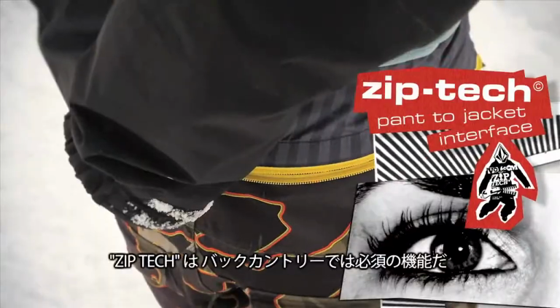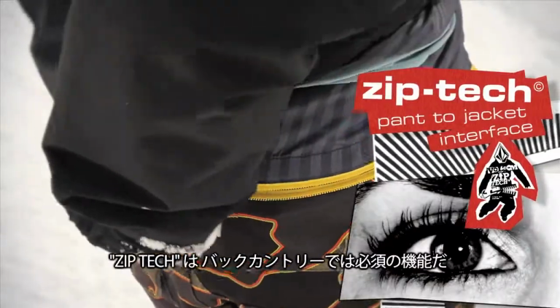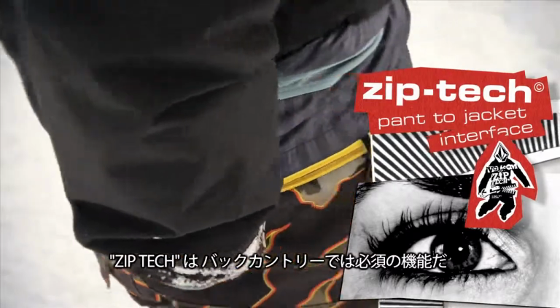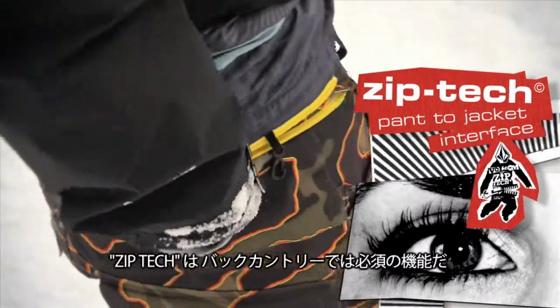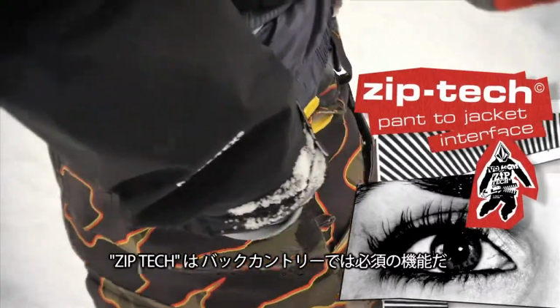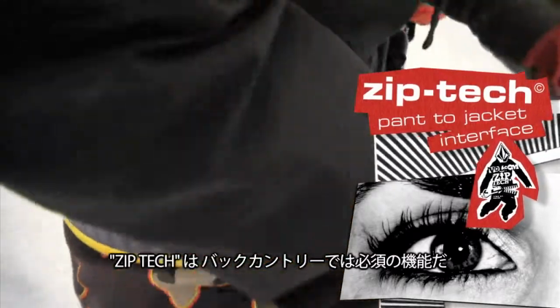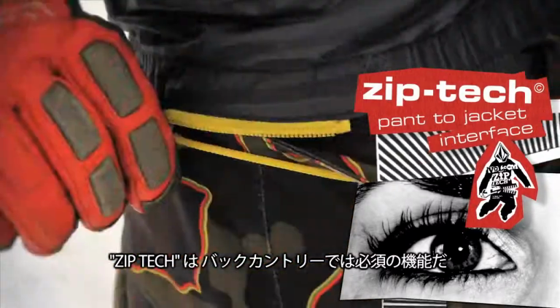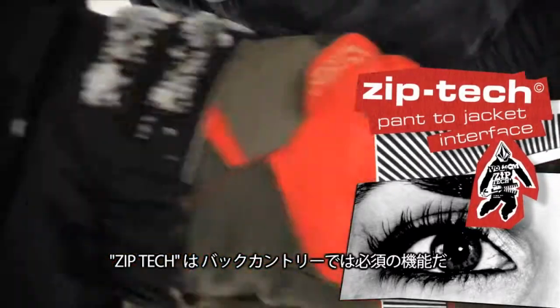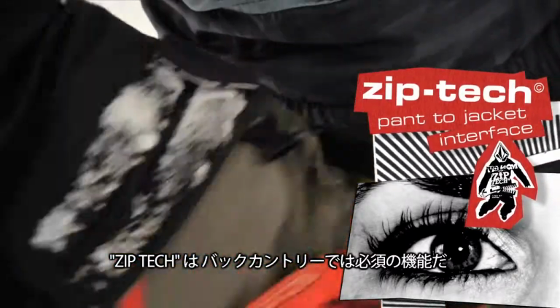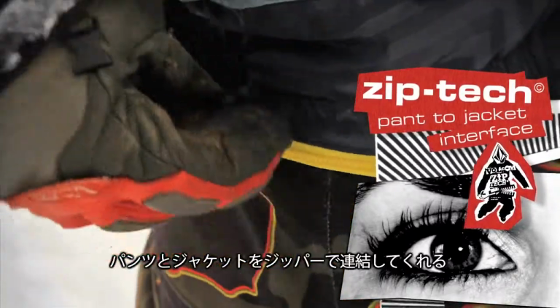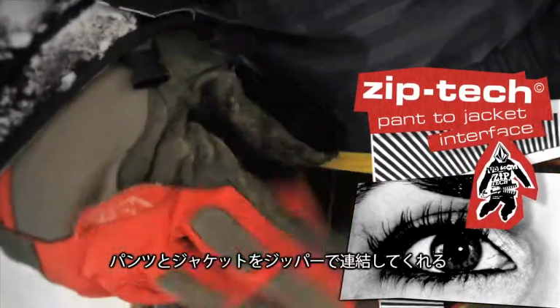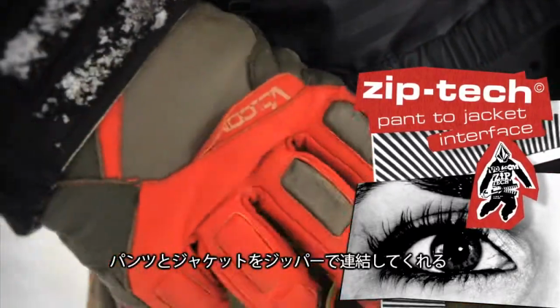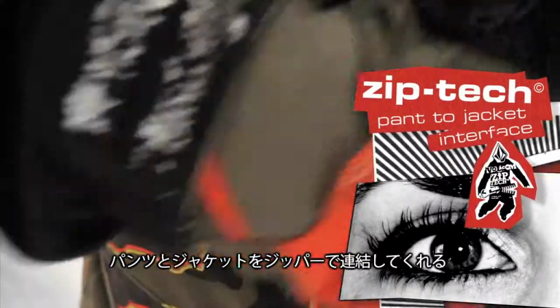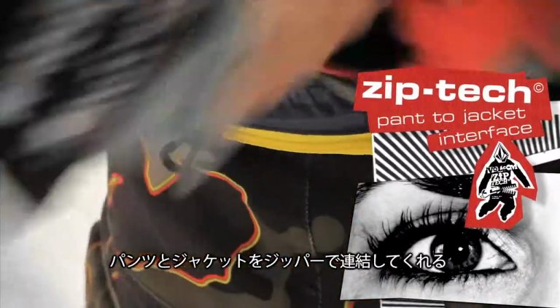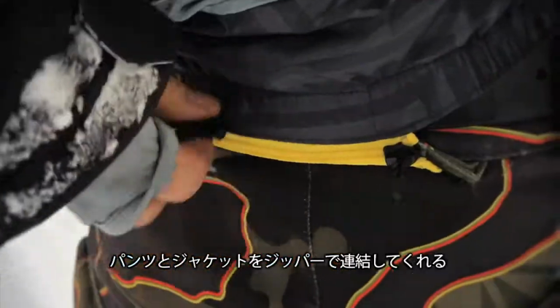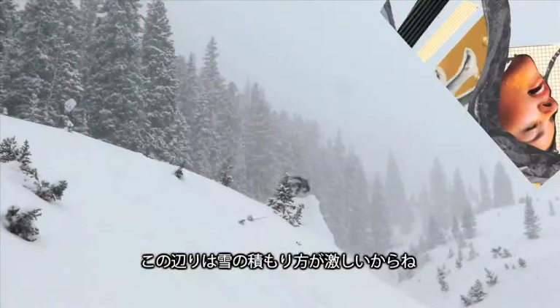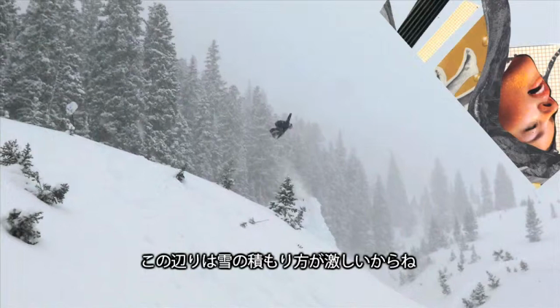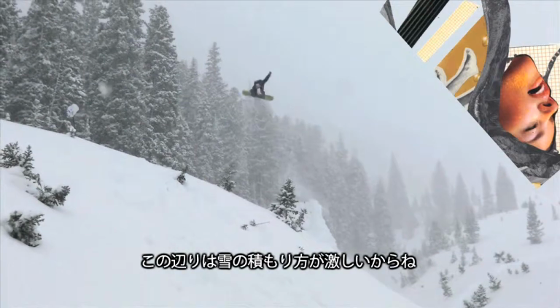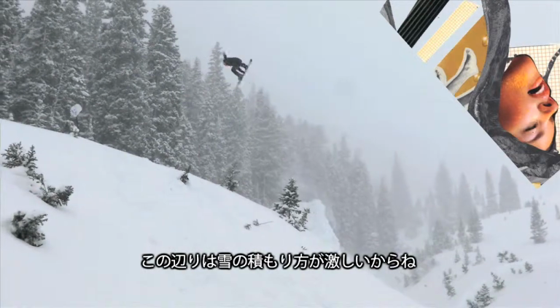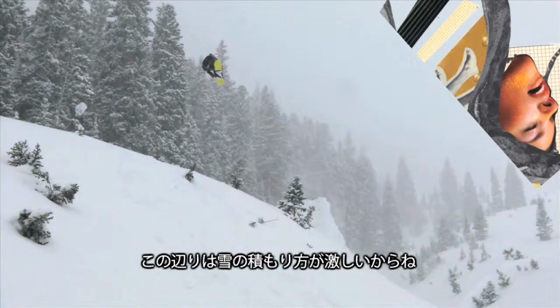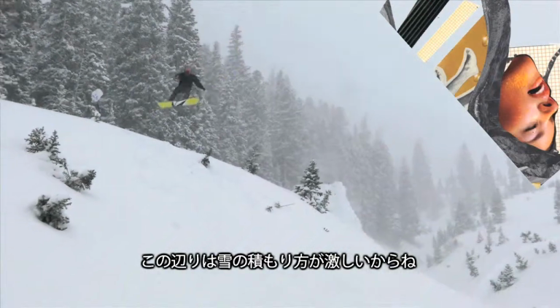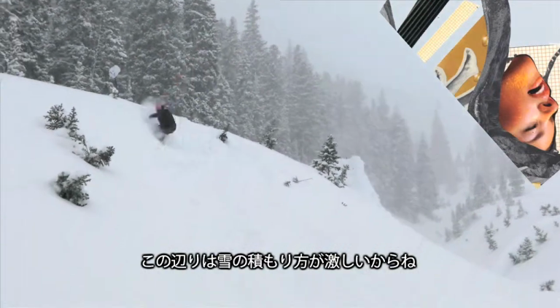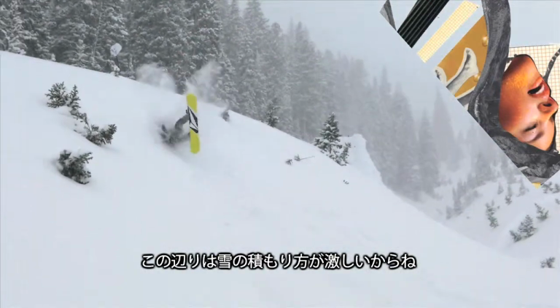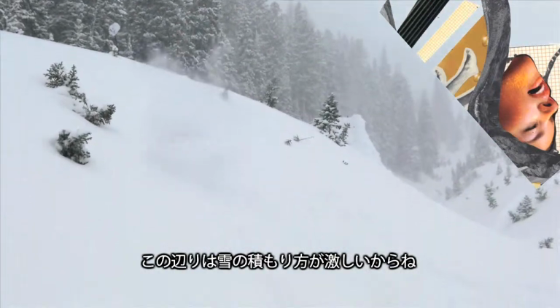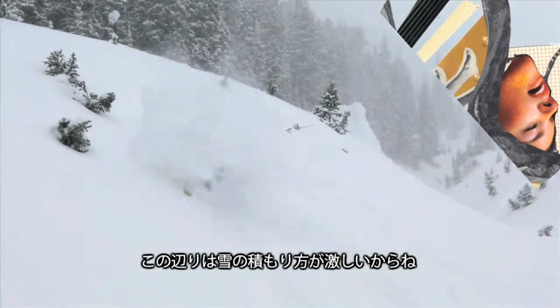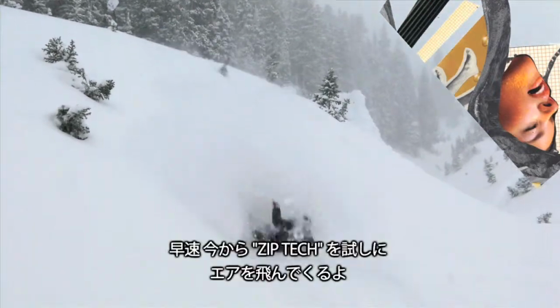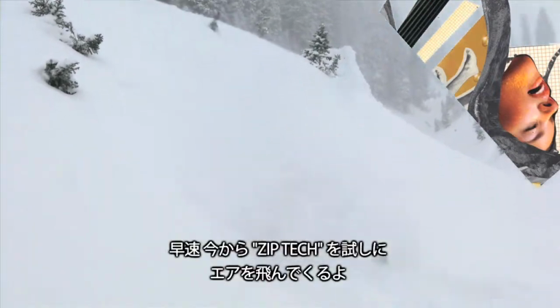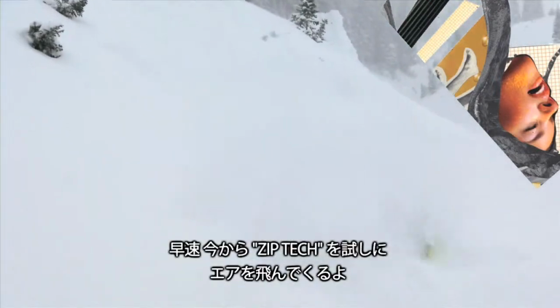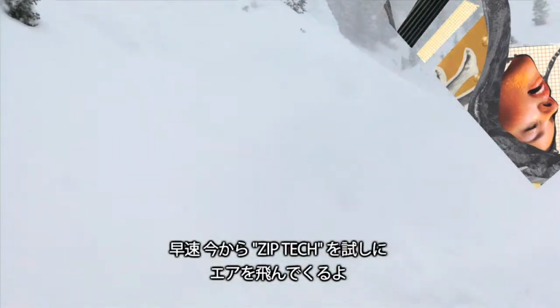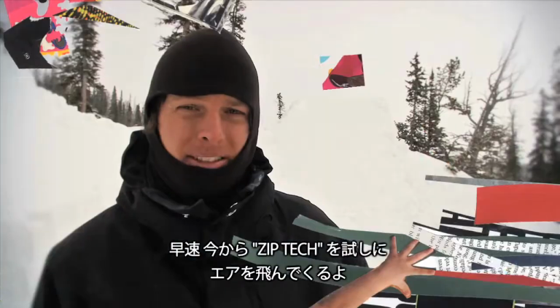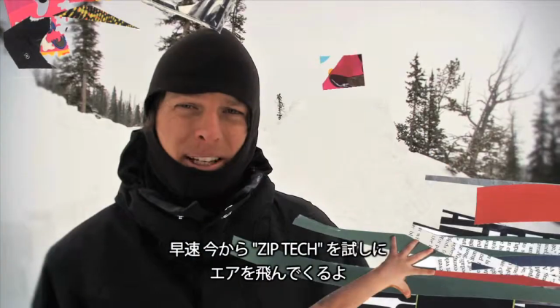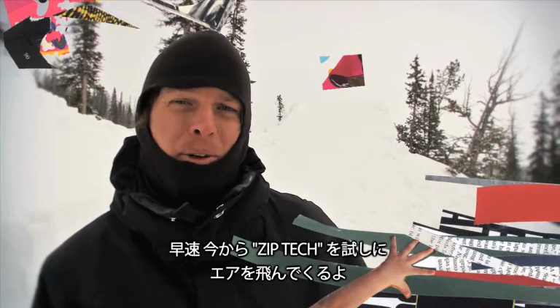It has zip tech, and that's pretty much essential in the backcountry because it attaches your pants to your jacket and keeps snow from getting up around or through any type of crevice. Now we're going to go hit this jump and put the zip tech to work.